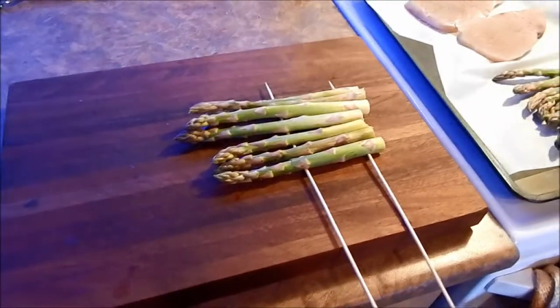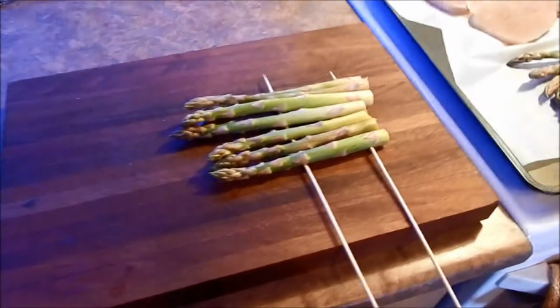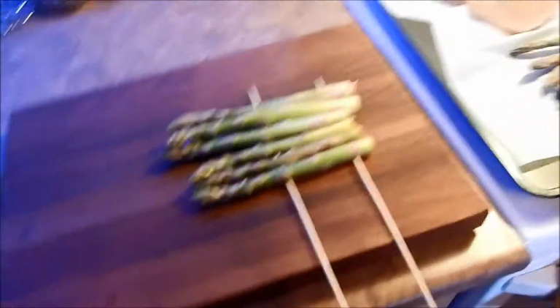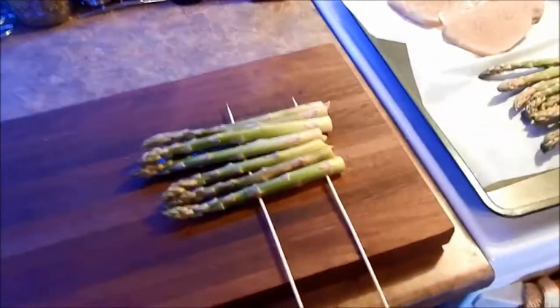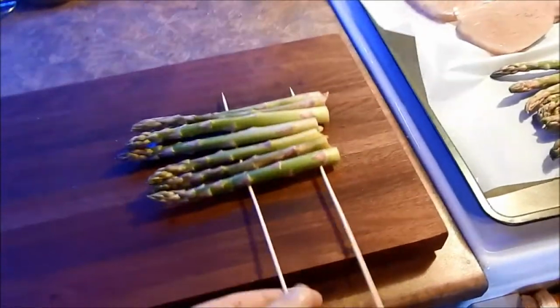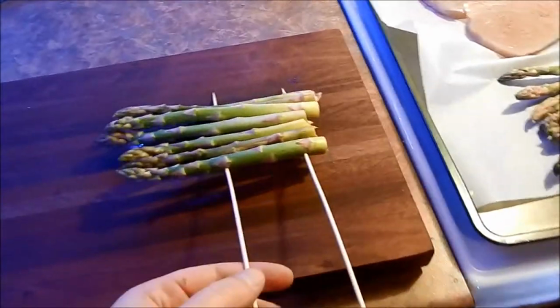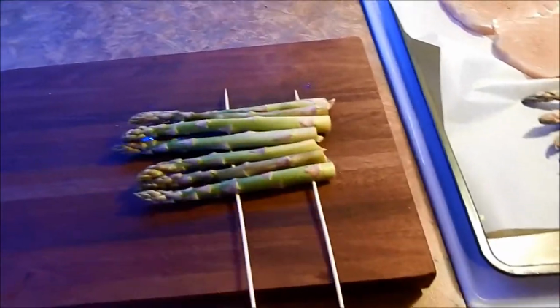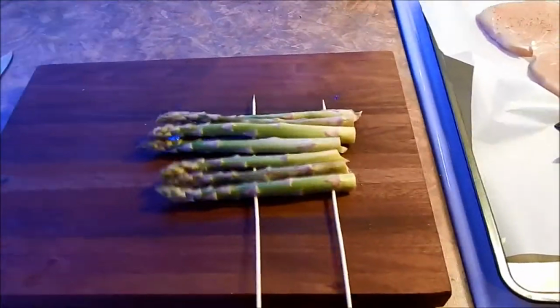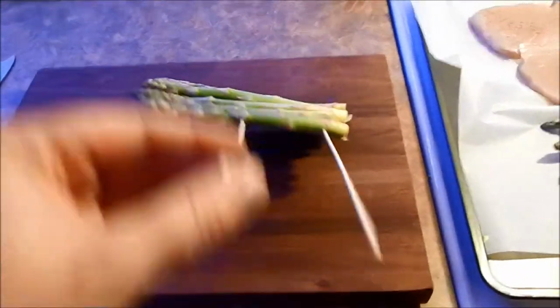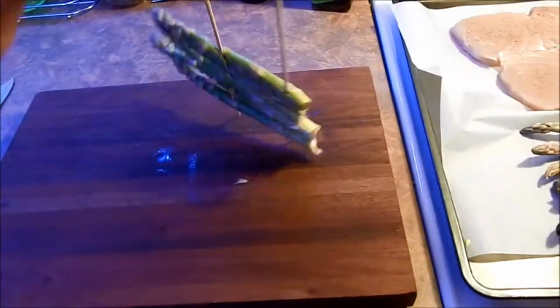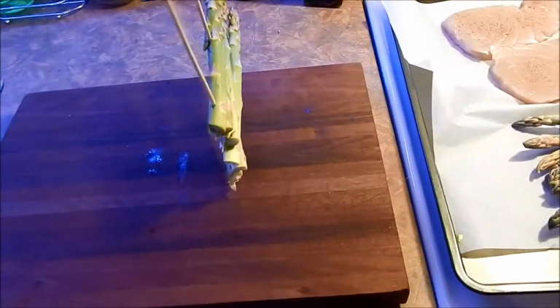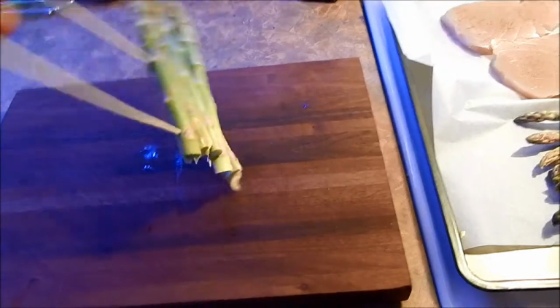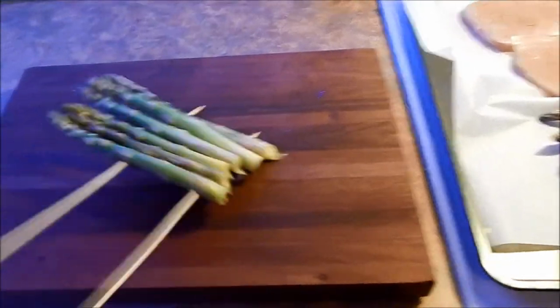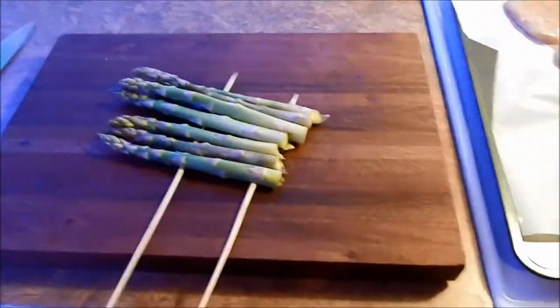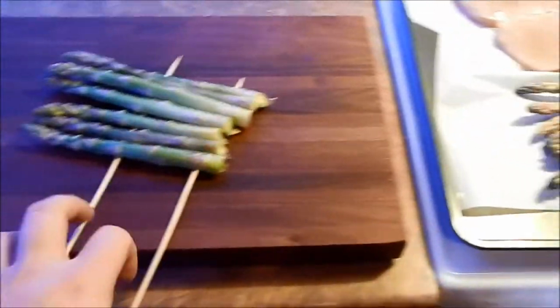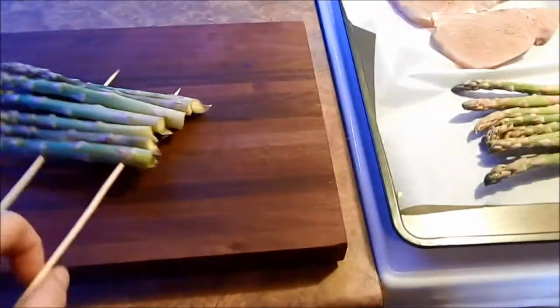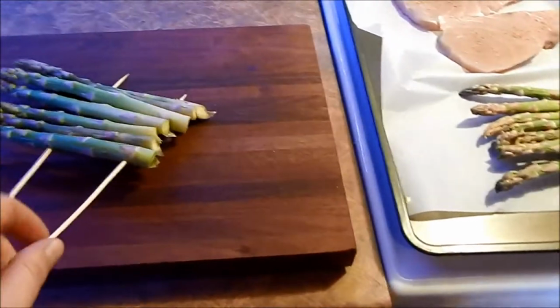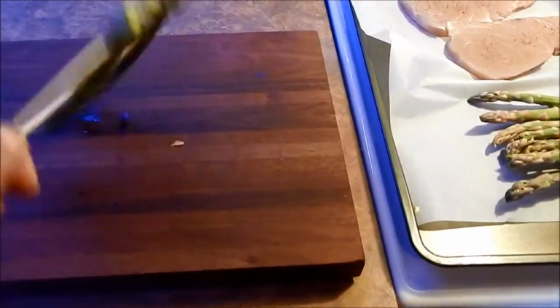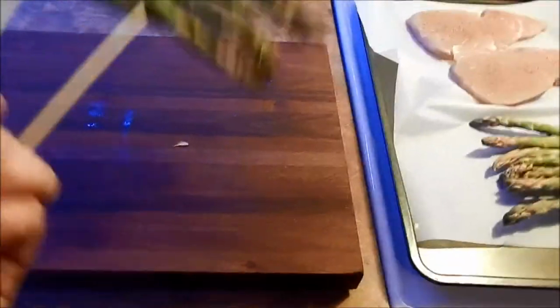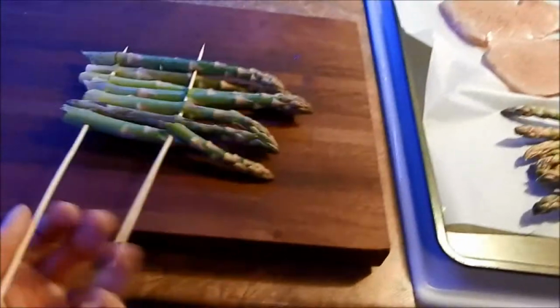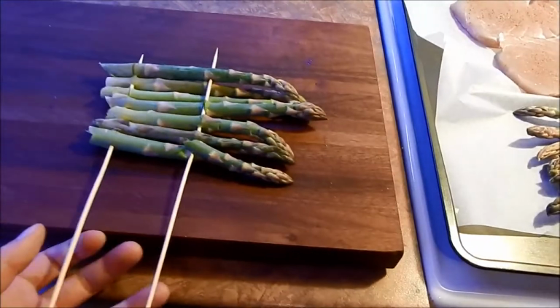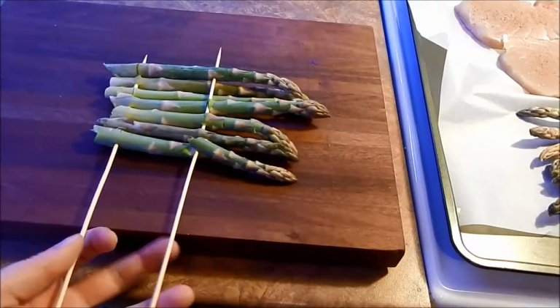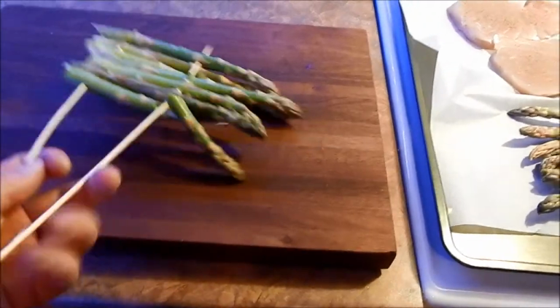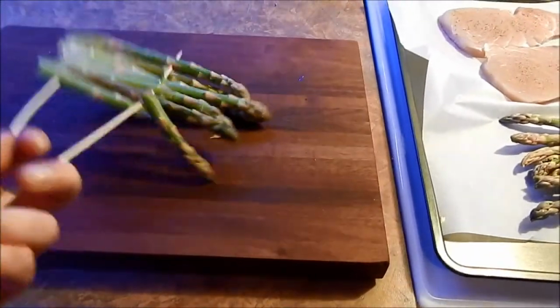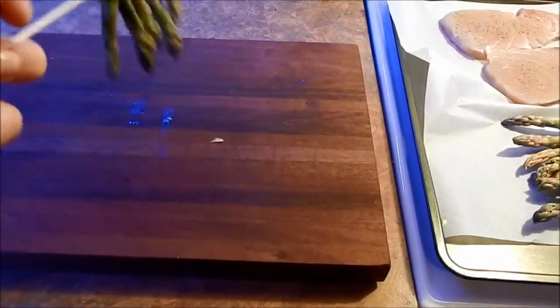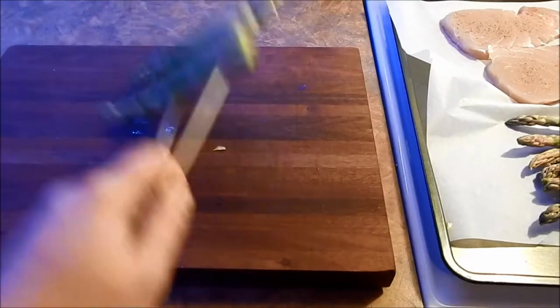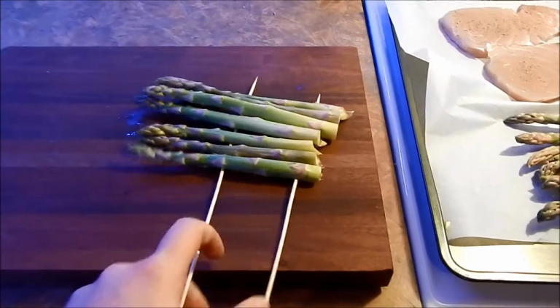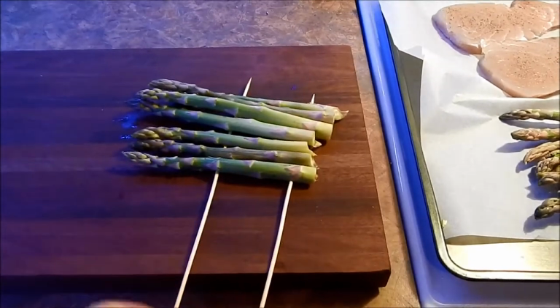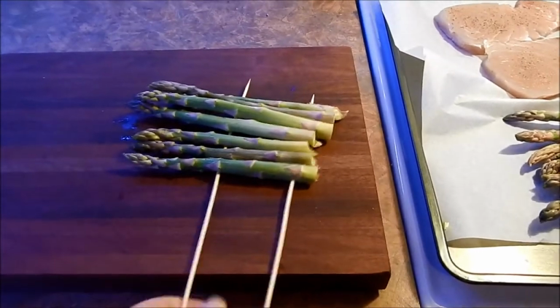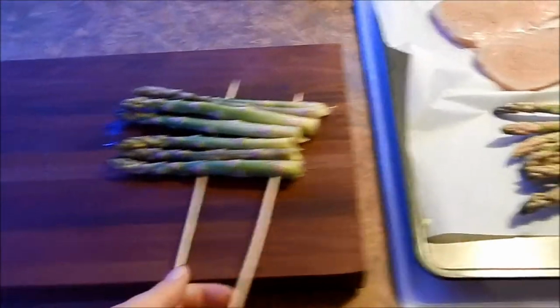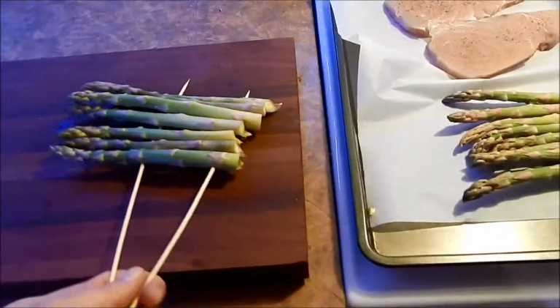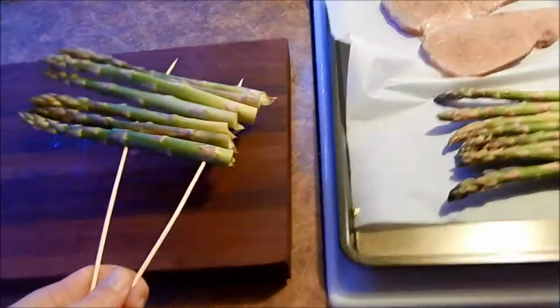I put some bamboo skewers in the asparagus so it's really easy to flip them on the grill, like this. Maybe some fell apart.